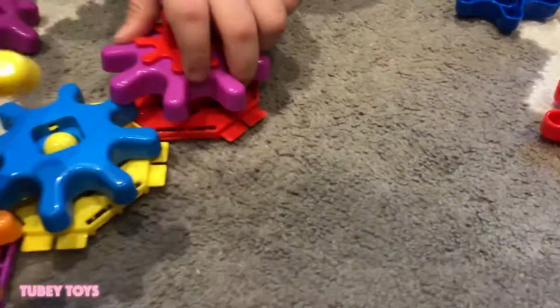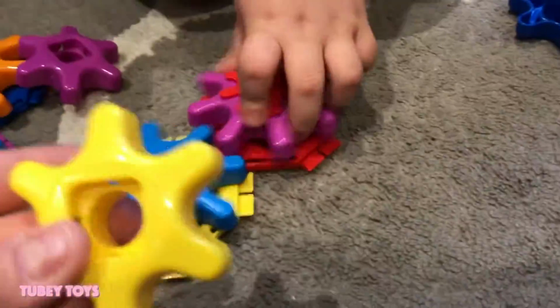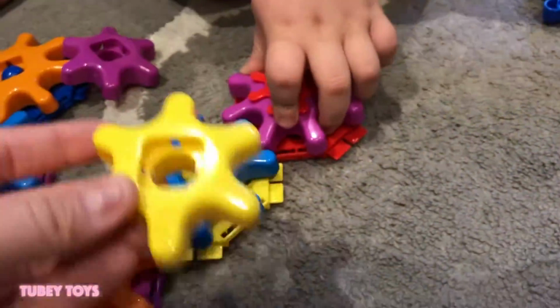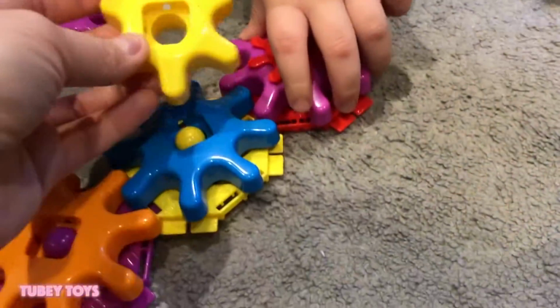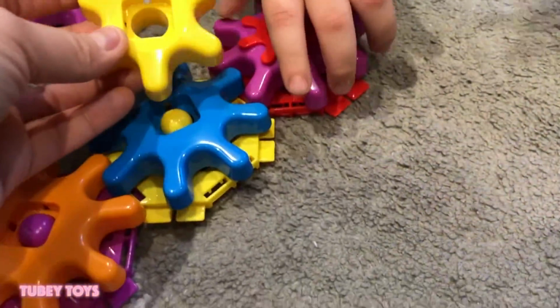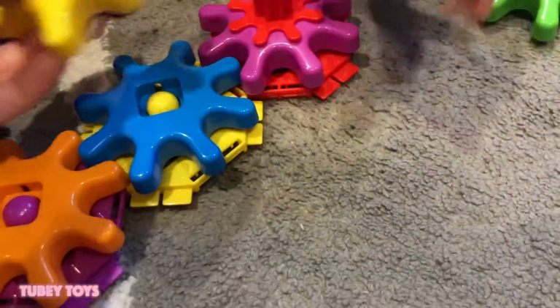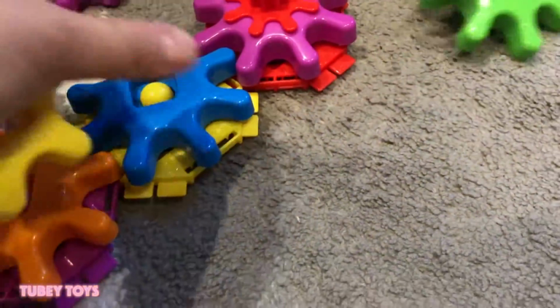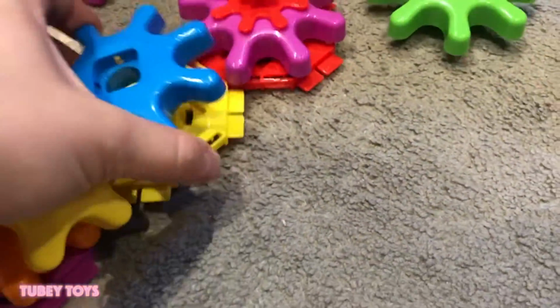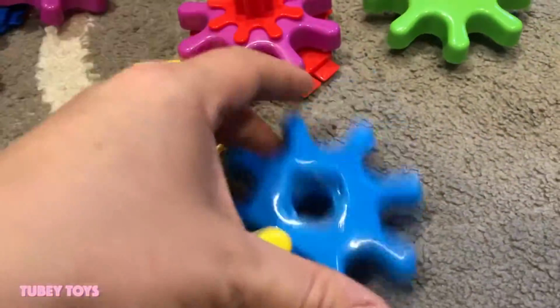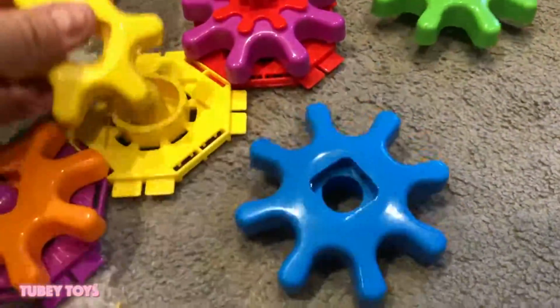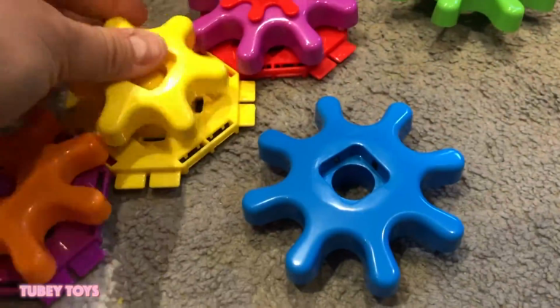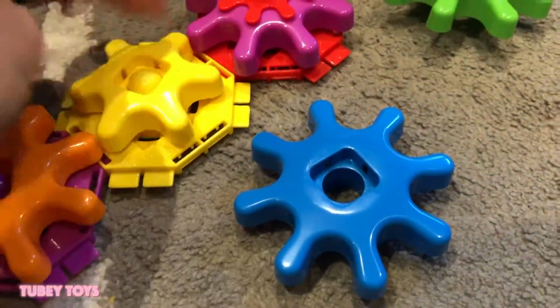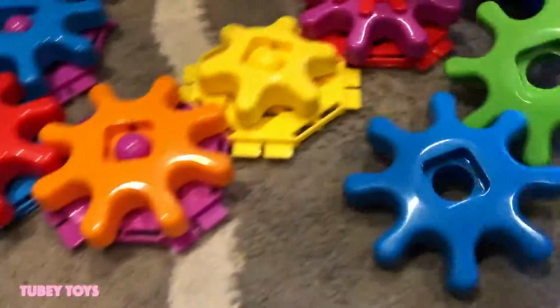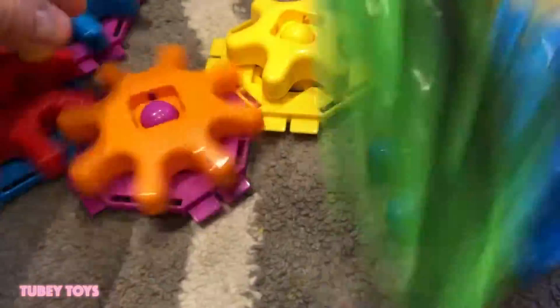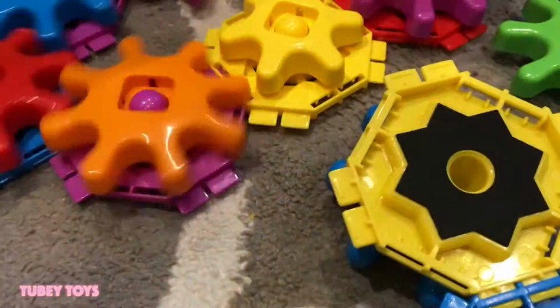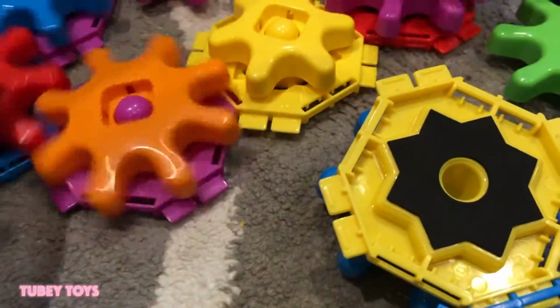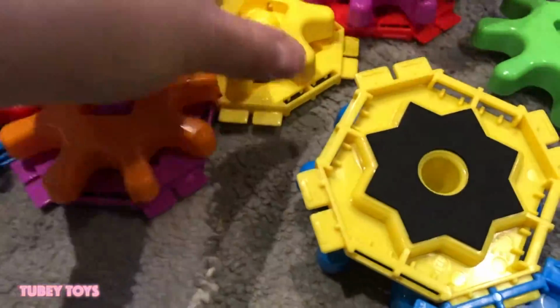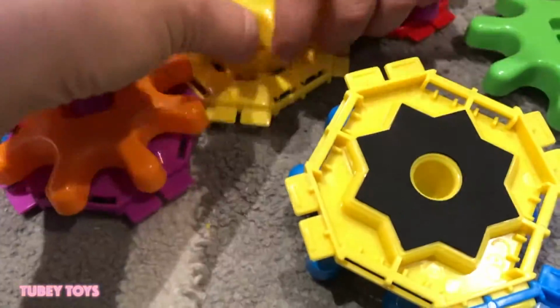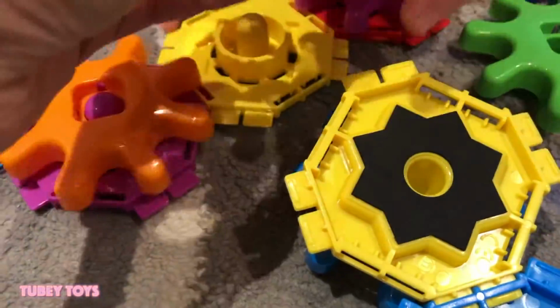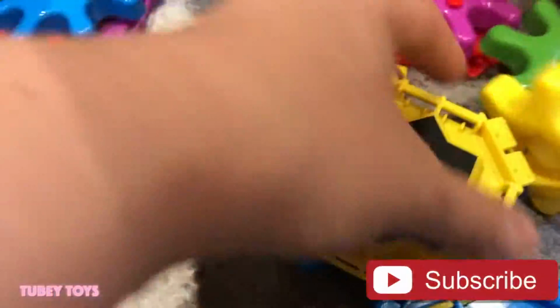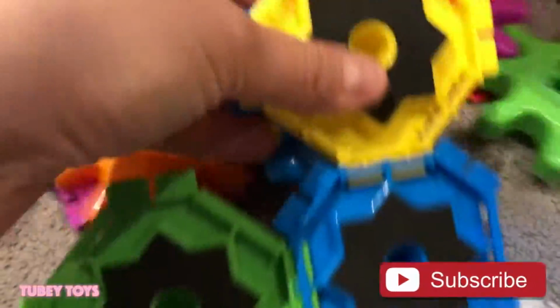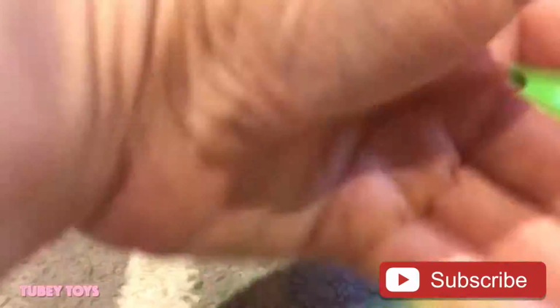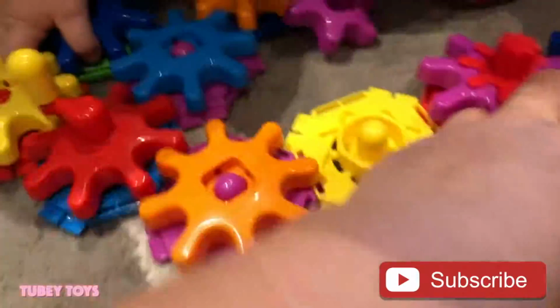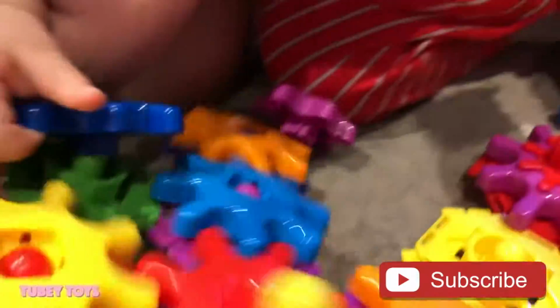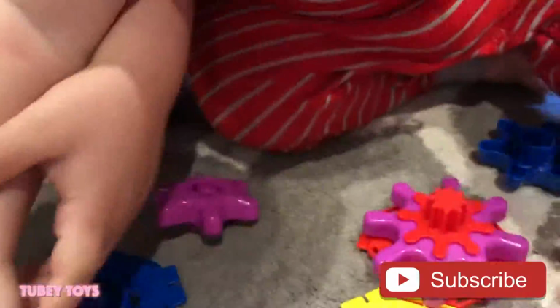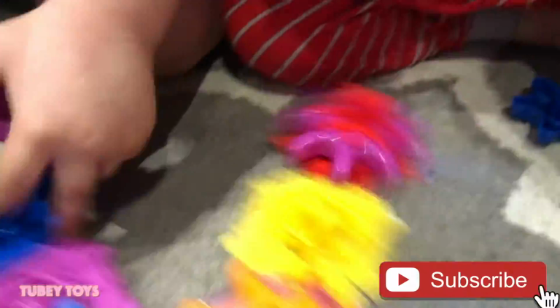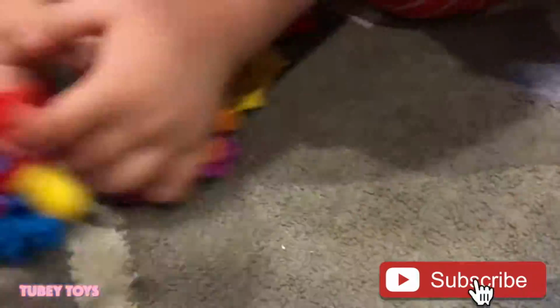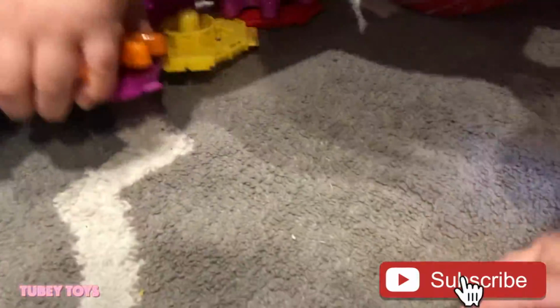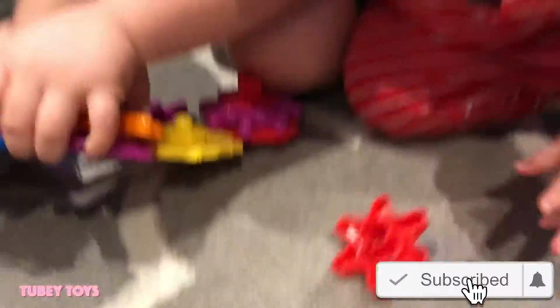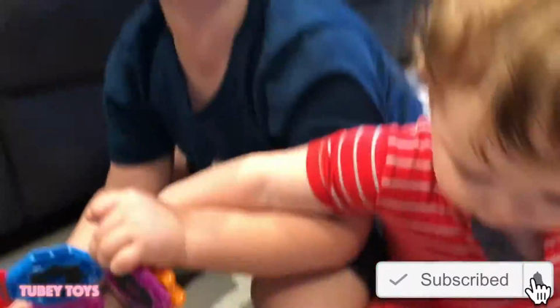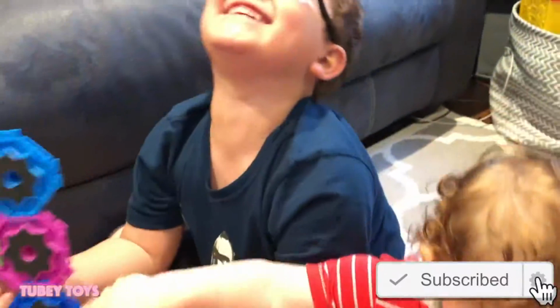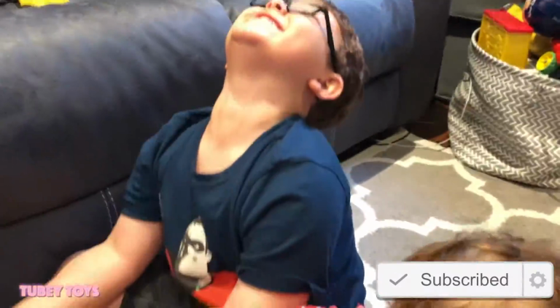Can you put different size cogs? Sure! Let's take off this blue one and replace it with the yellow one. What happens when you spin? Uh-oh! But this one doesn't spin! Just the big one! My design is real!